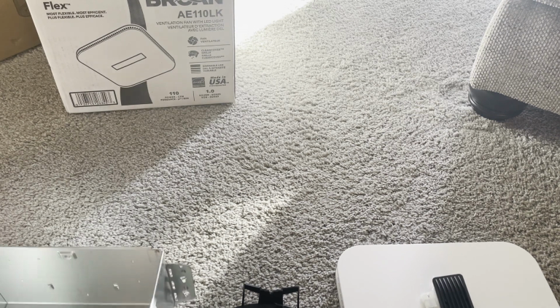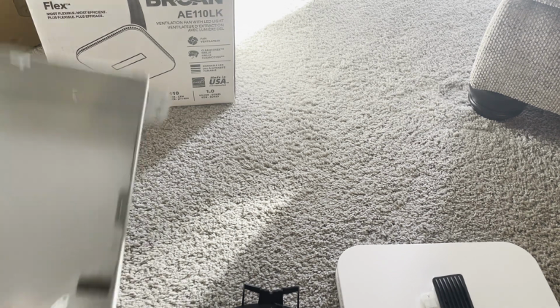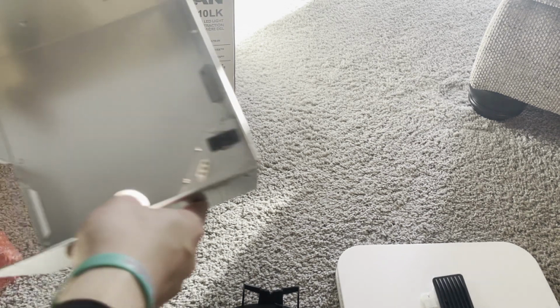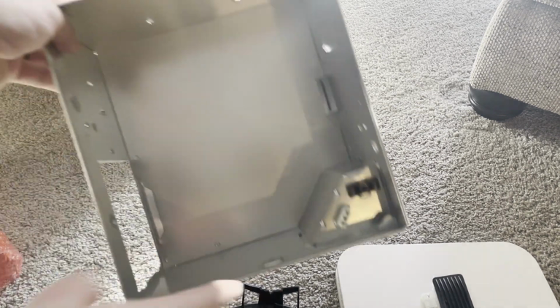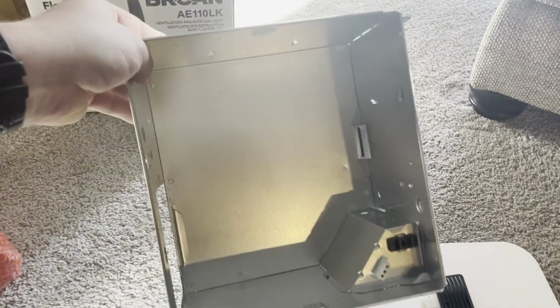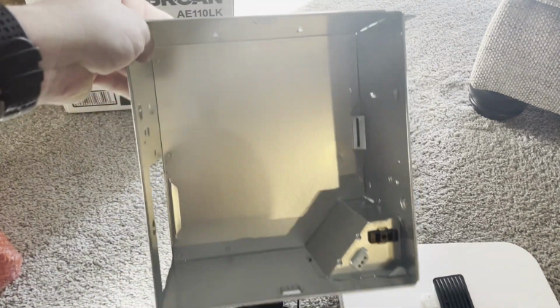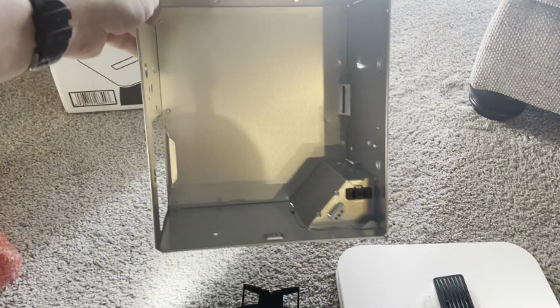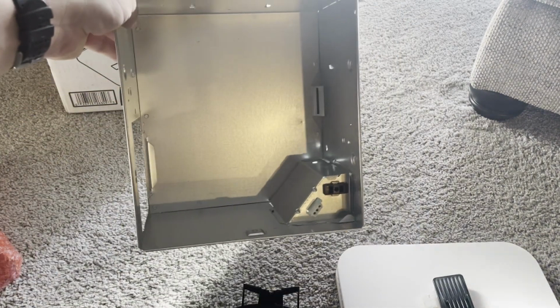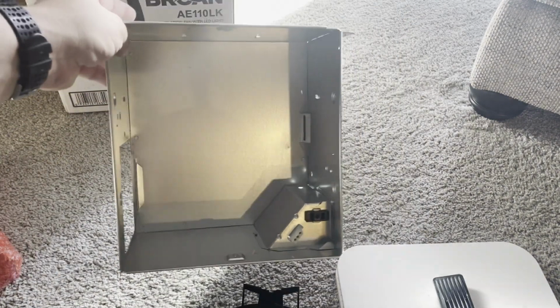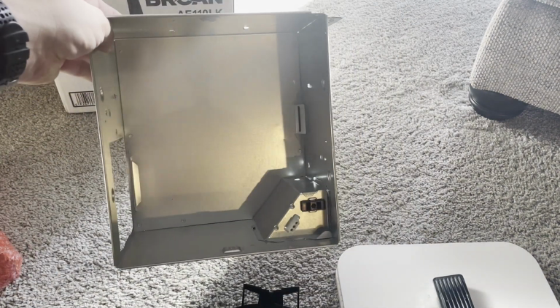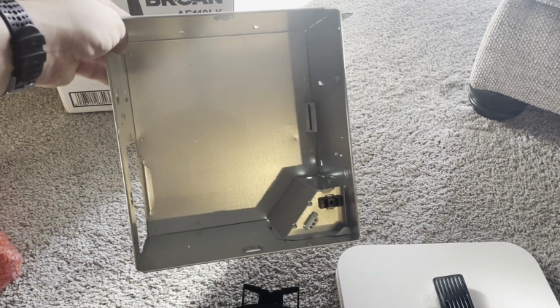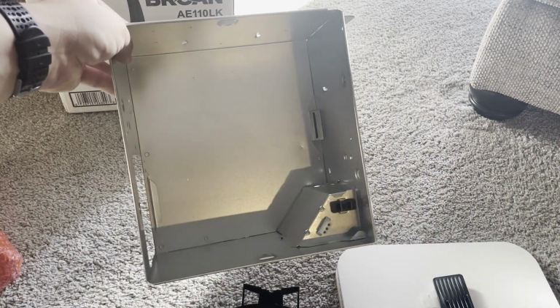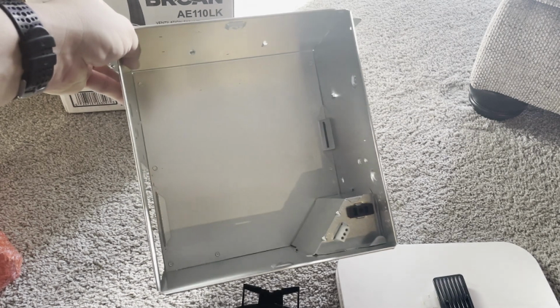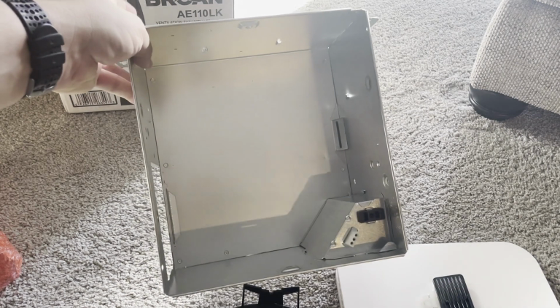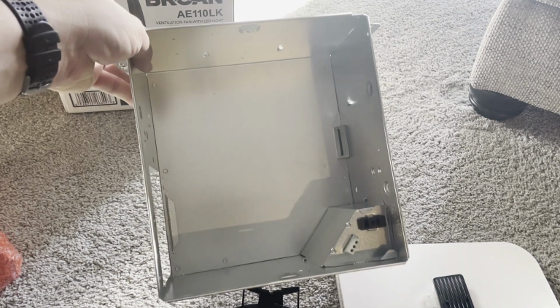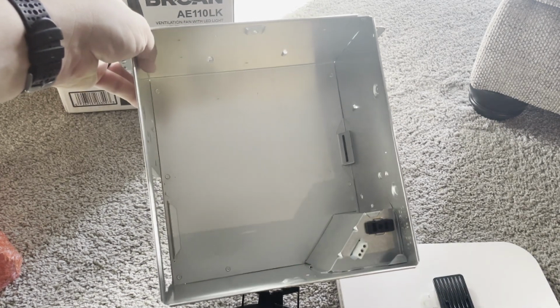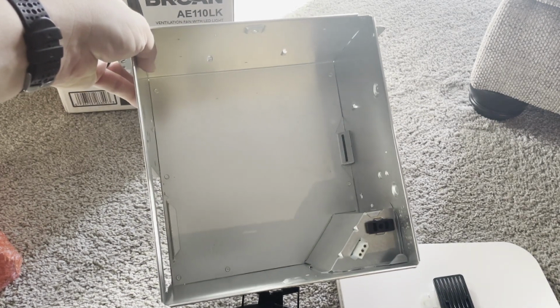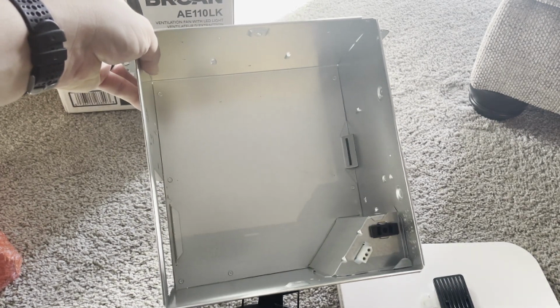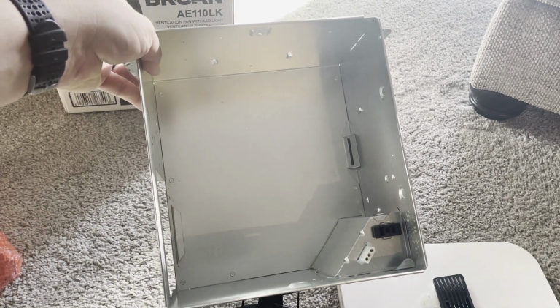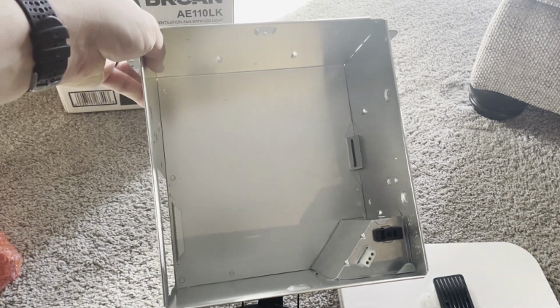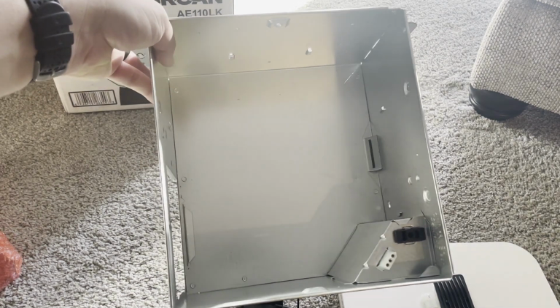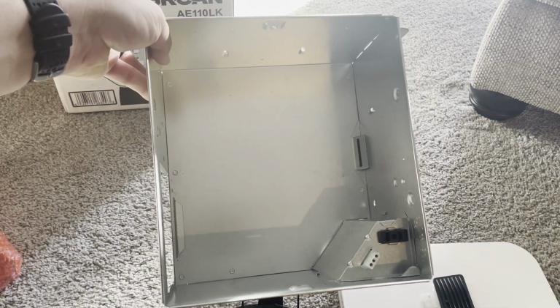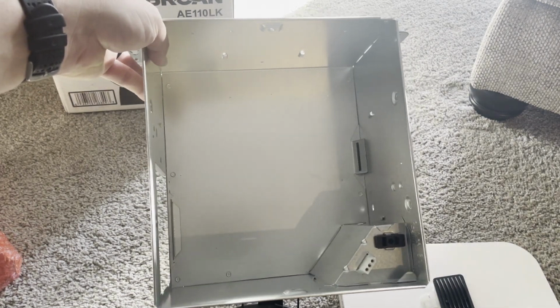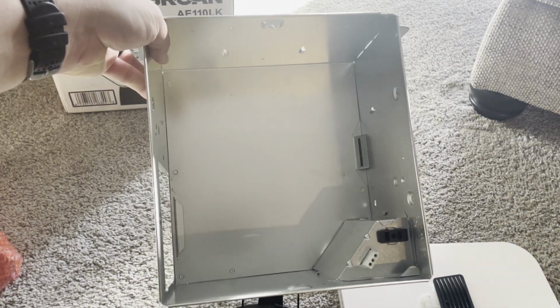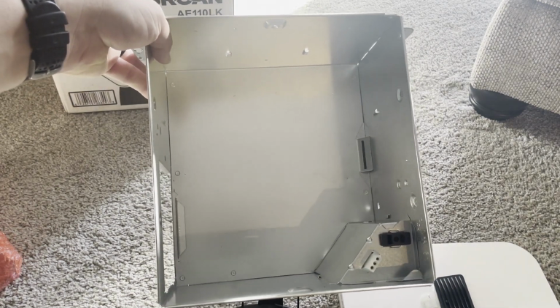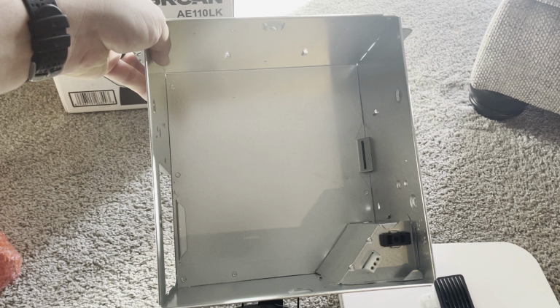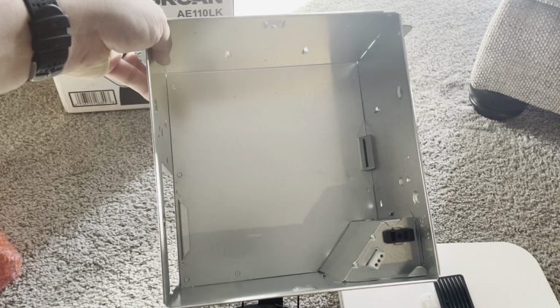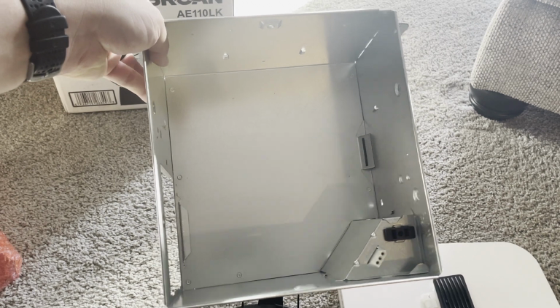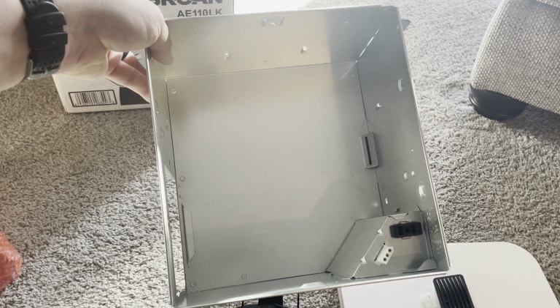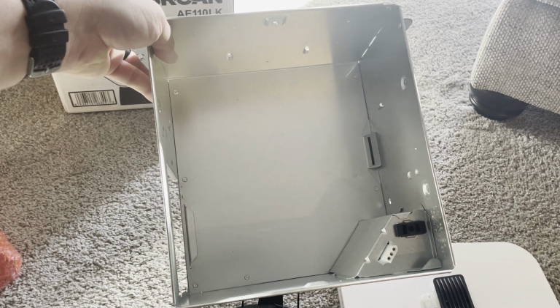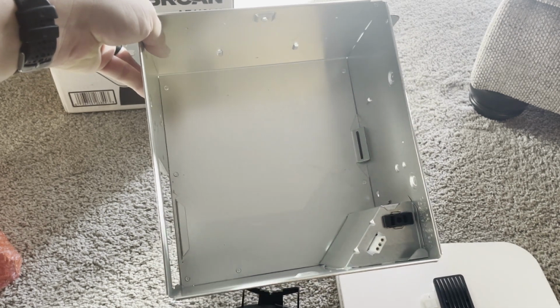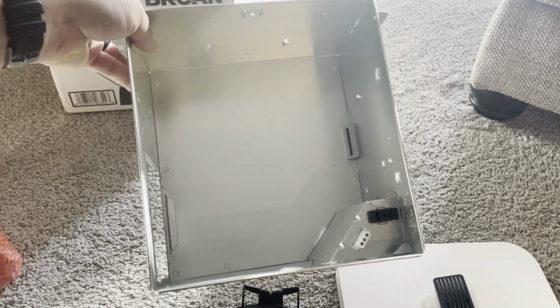Here's the housing. You will screw that into the floor joists or trusses, depending on where you're installing it. I'll try to do an install video as well.